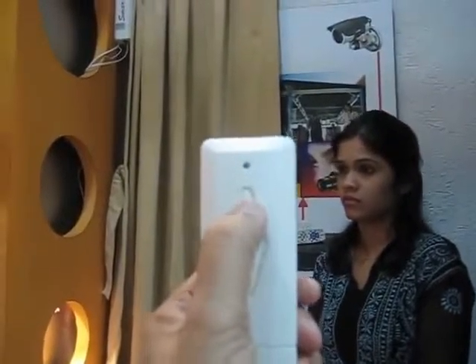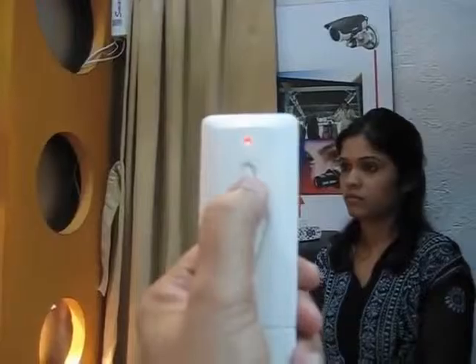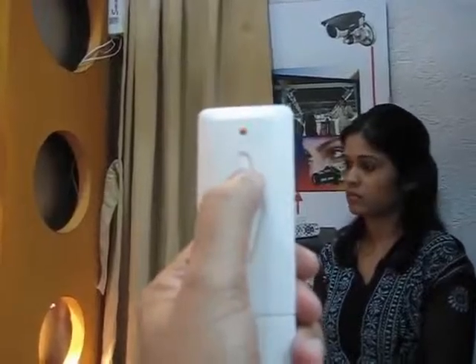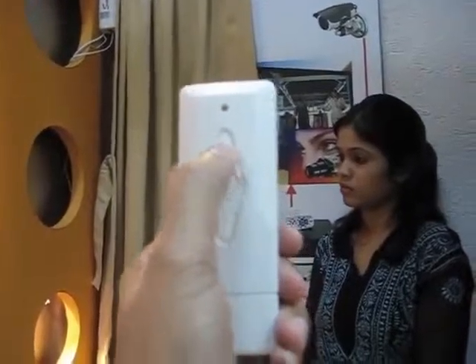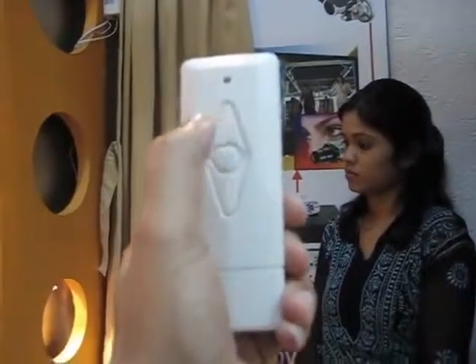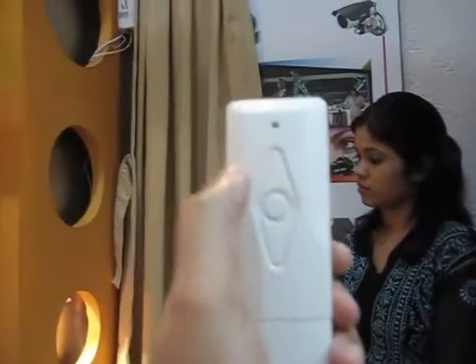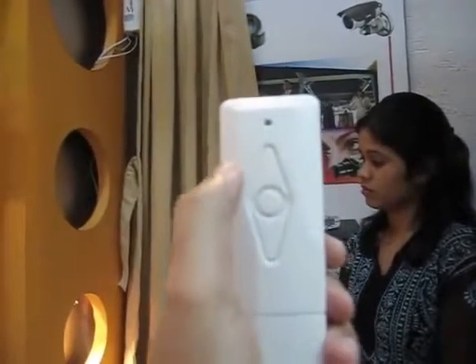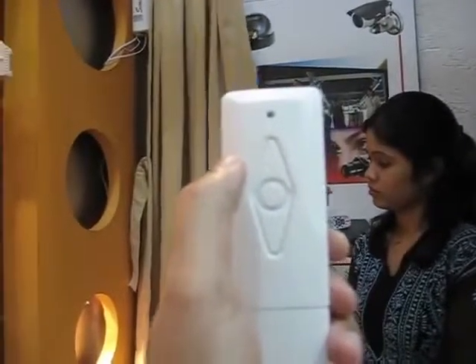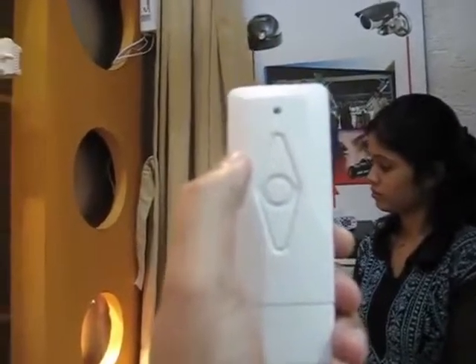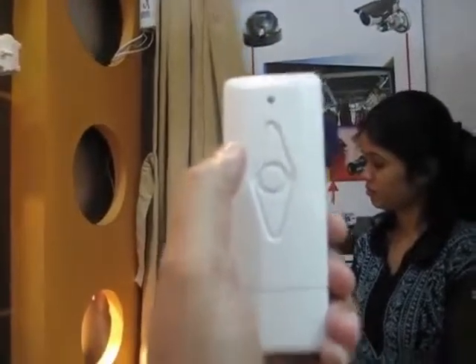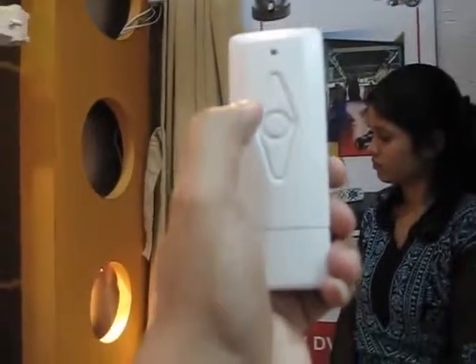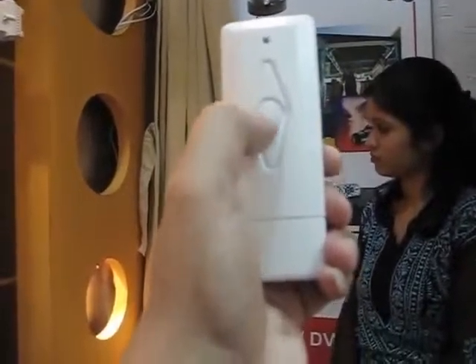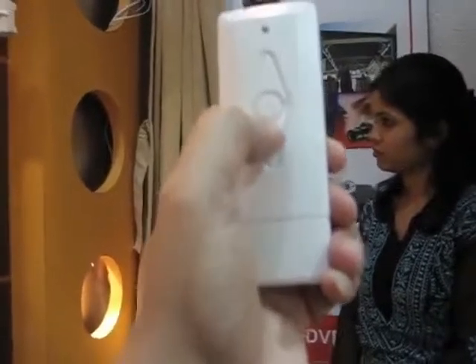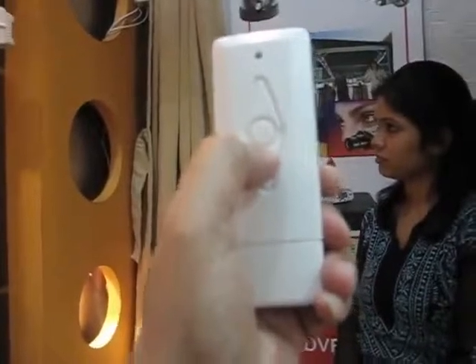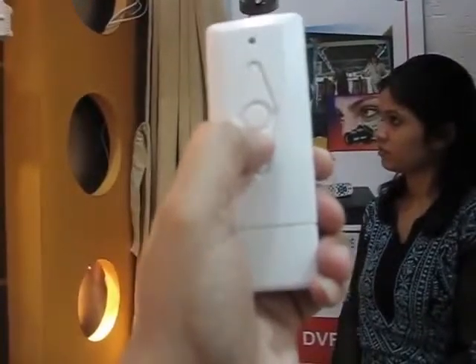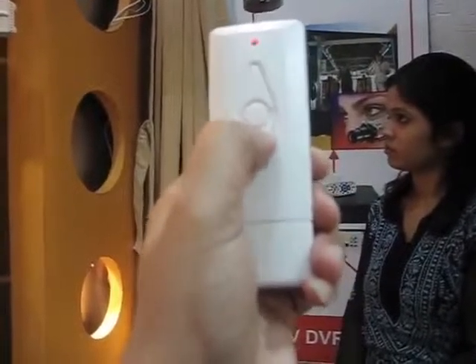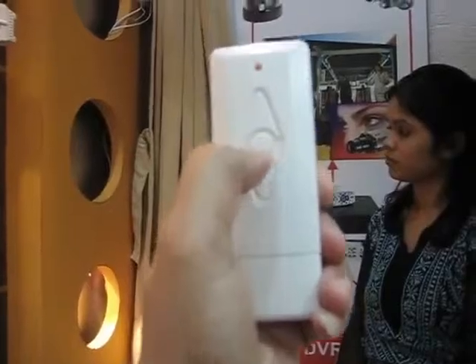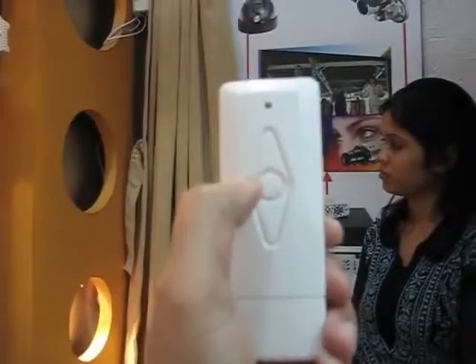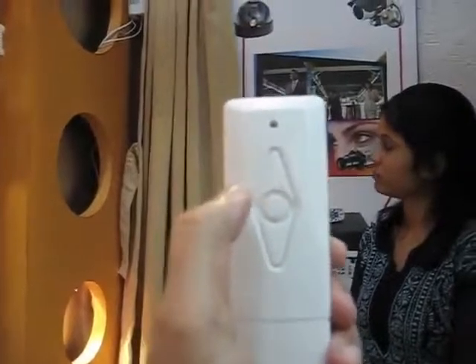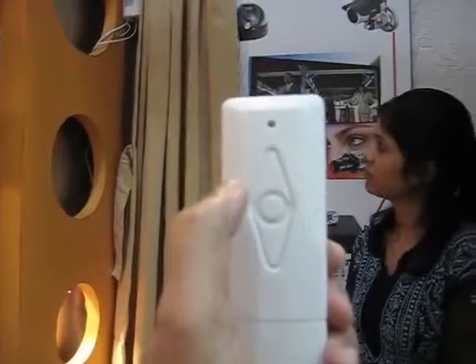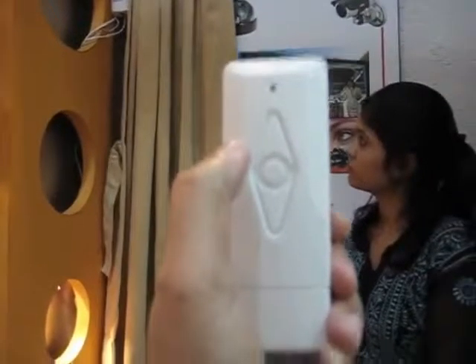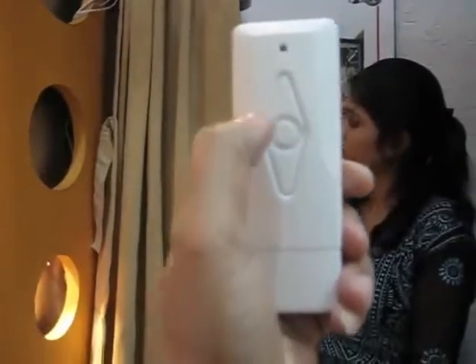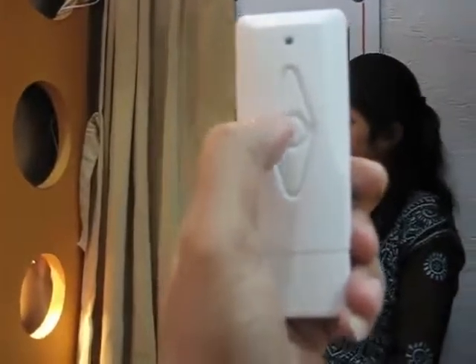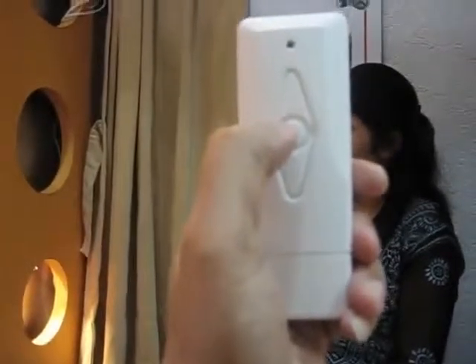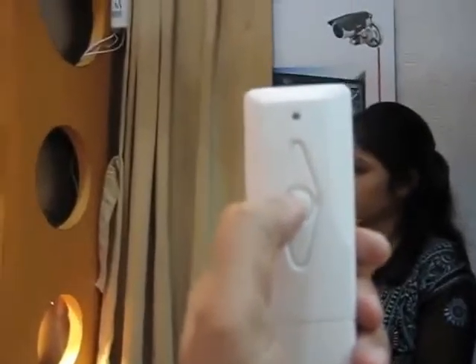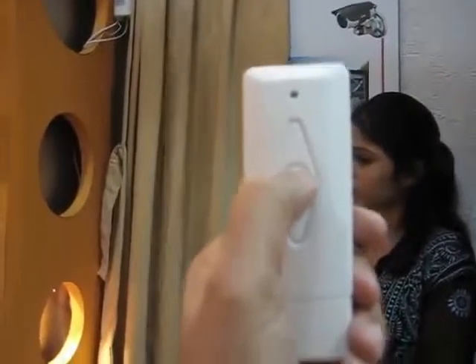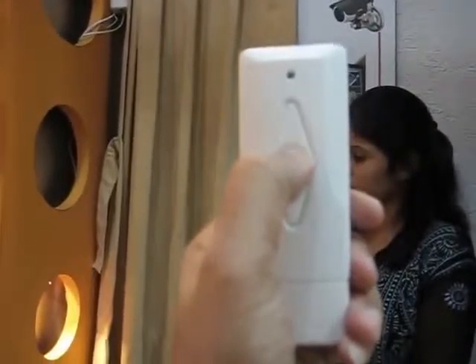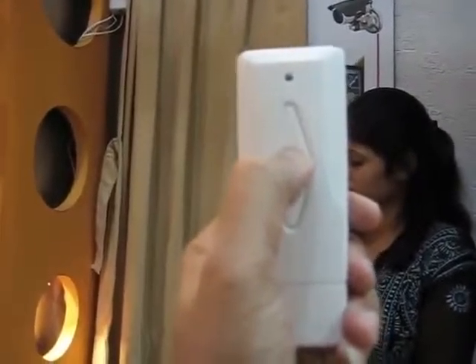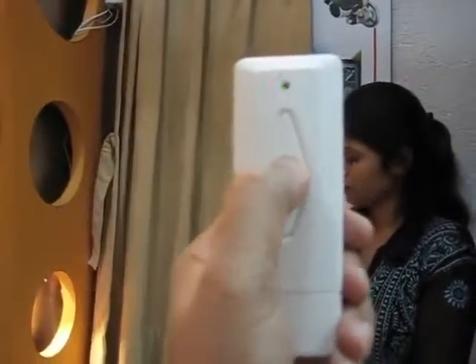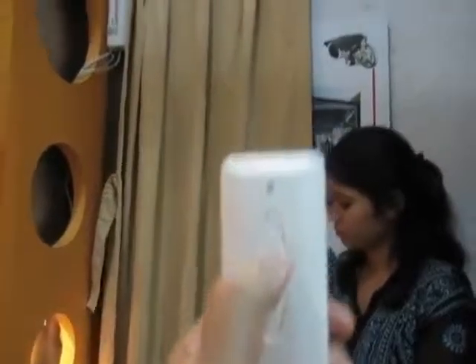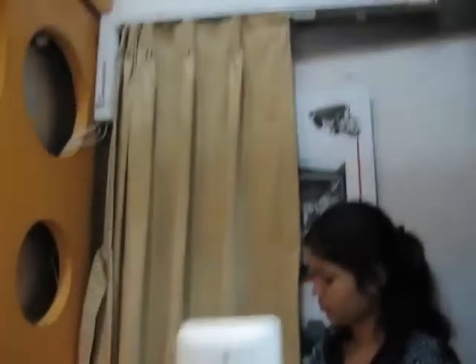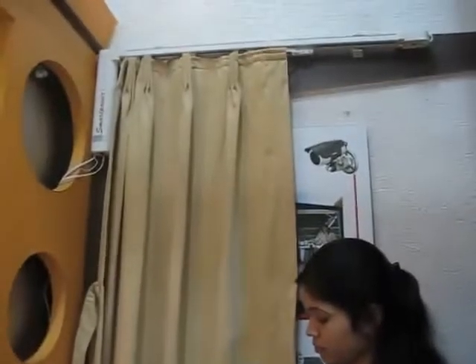You can press open — this is the open button. Now pressing close — this is the close button. You can see it is closing. If you press stop in between, it will stop.